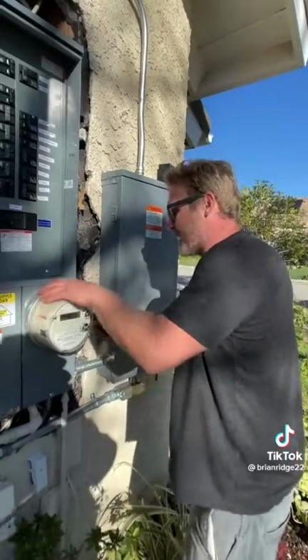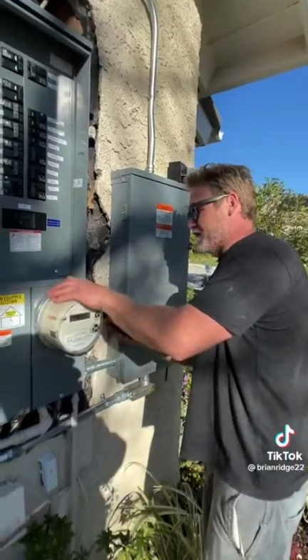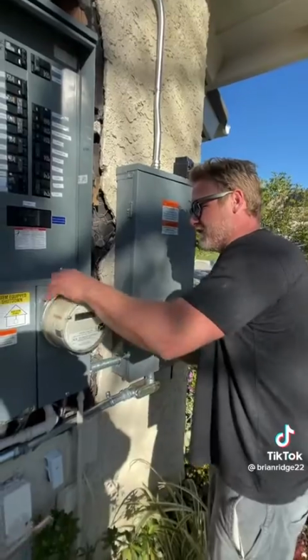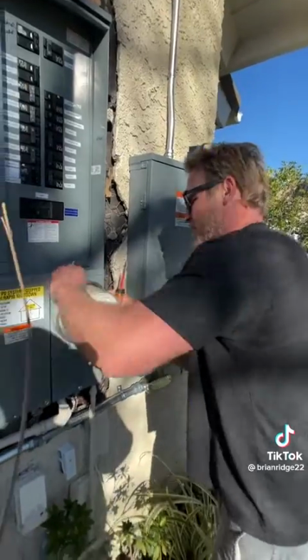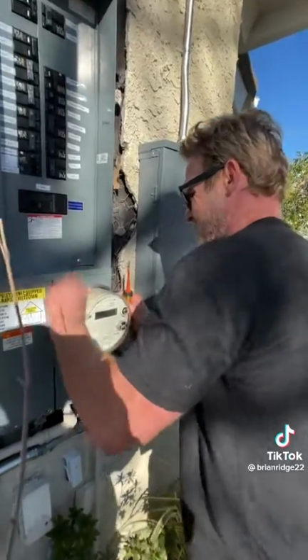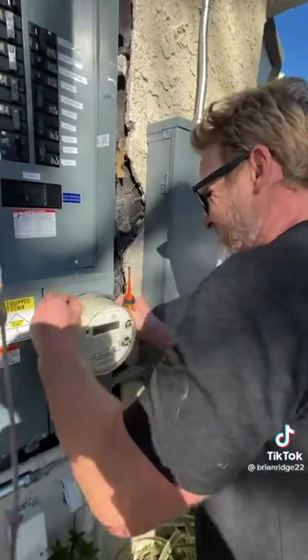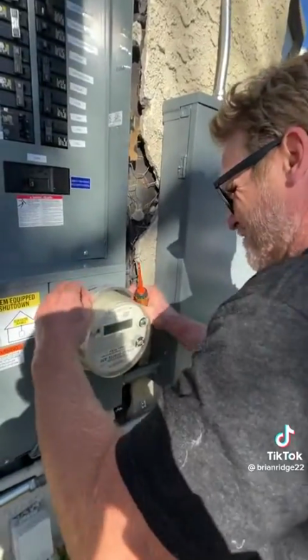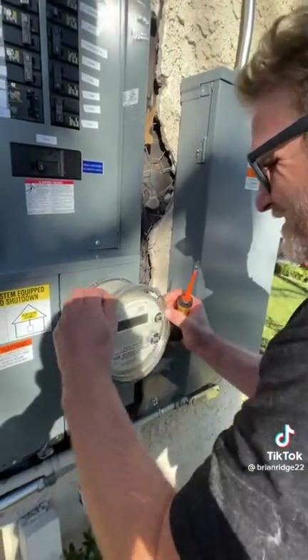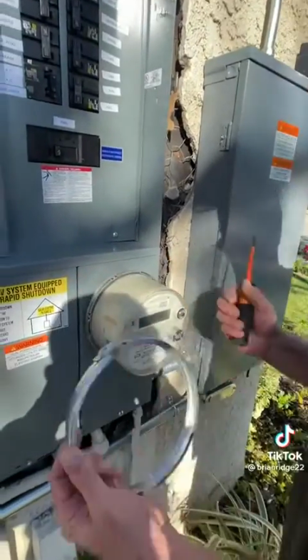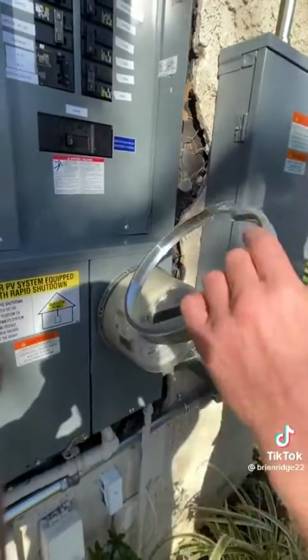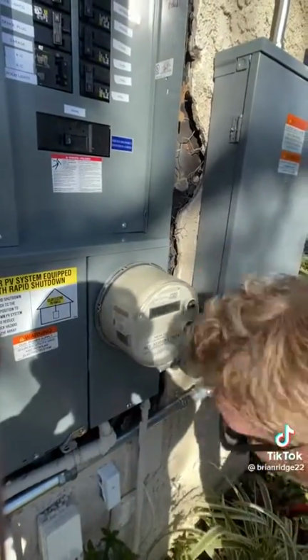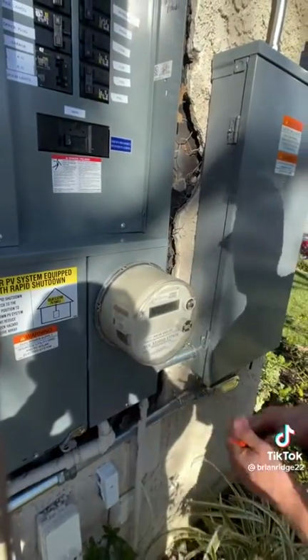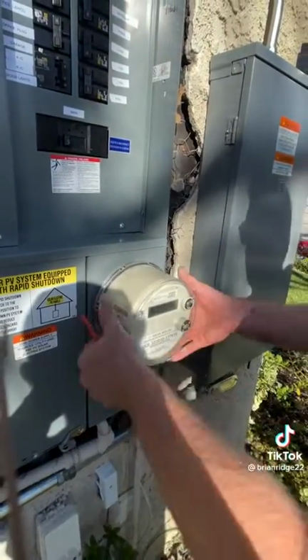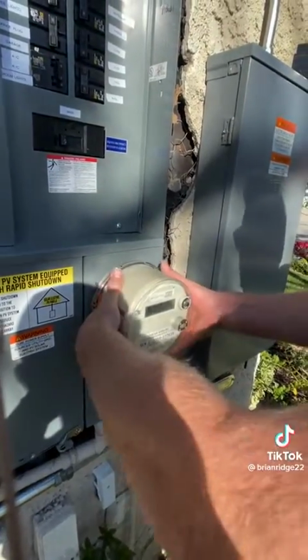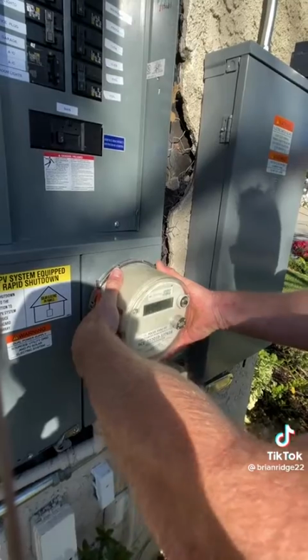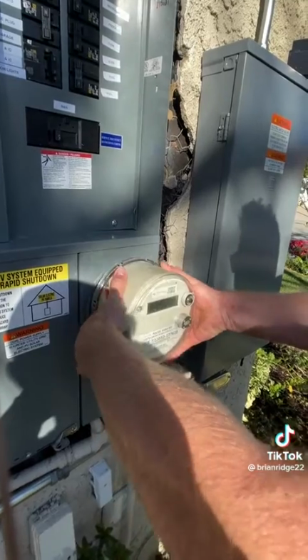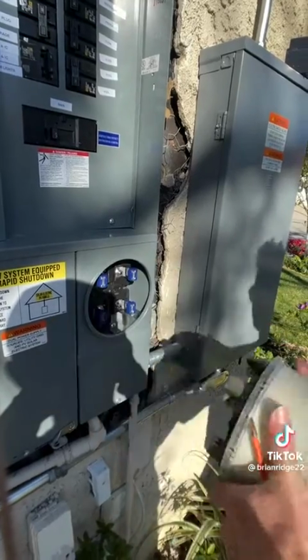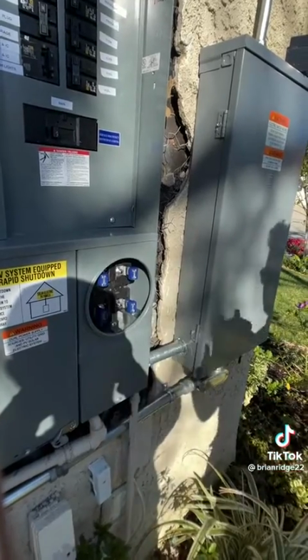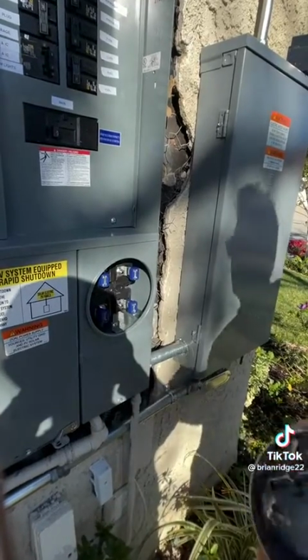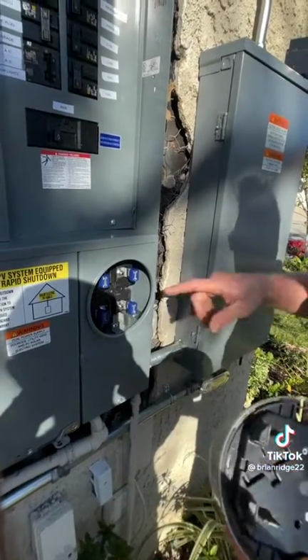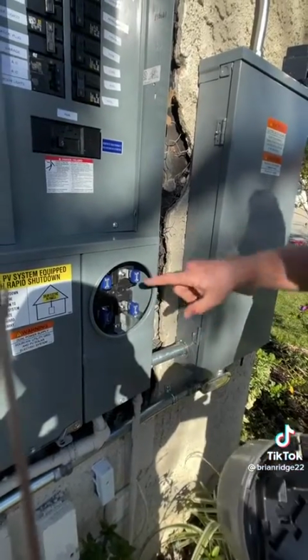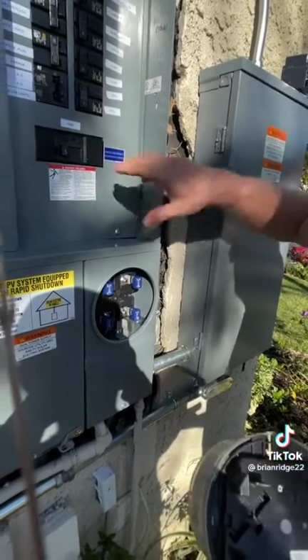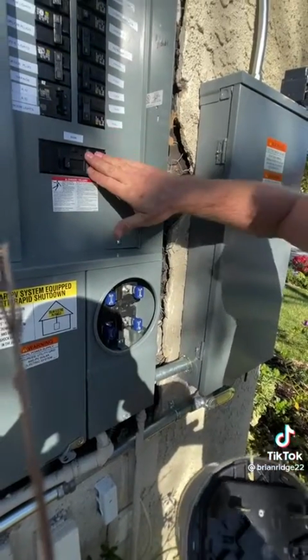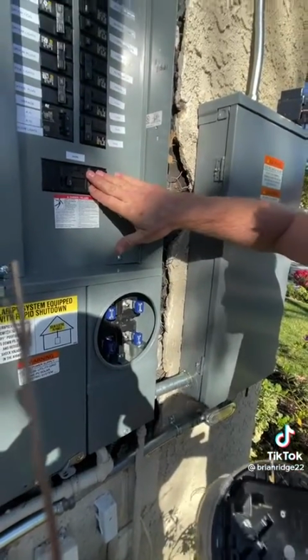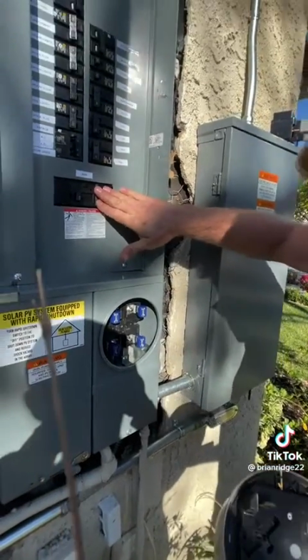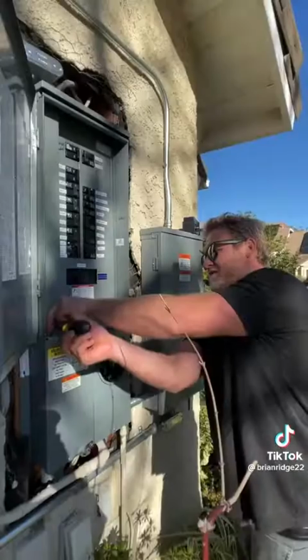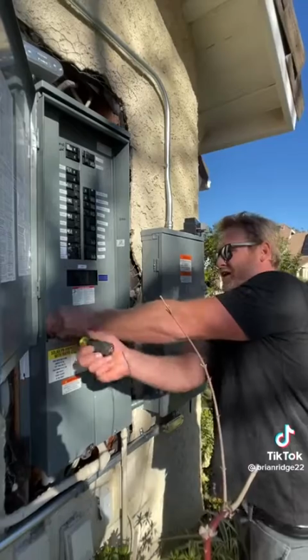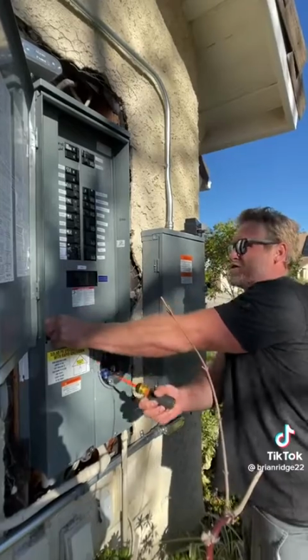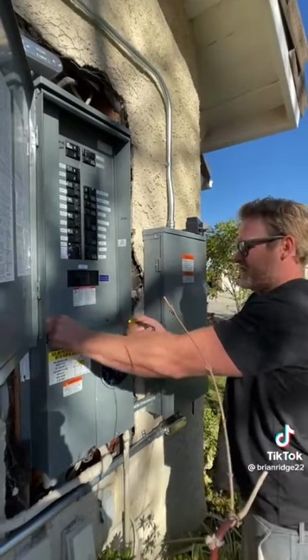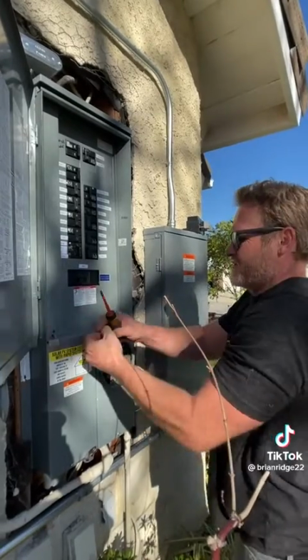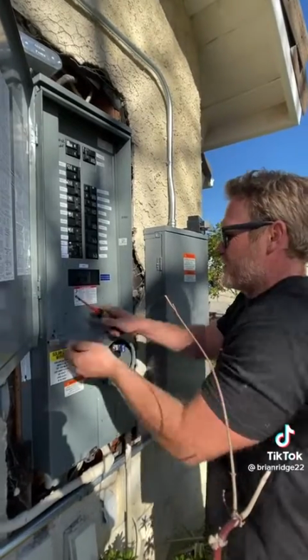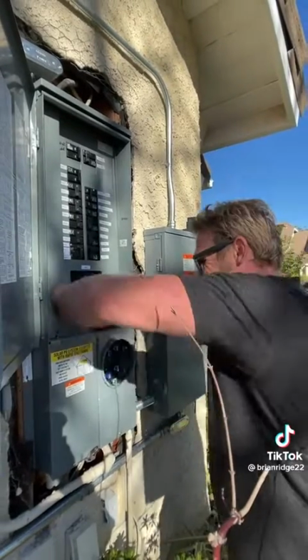I'm going to take off this little lock mechanism off the meter, and then the meter pulls off like this. Now I no longer have power going to the main breaker.